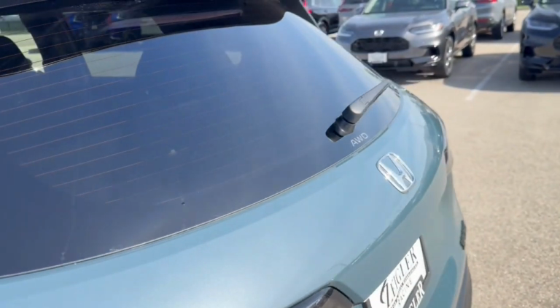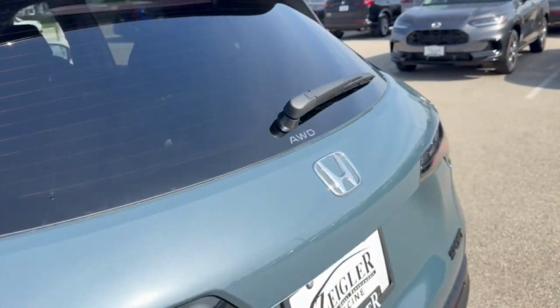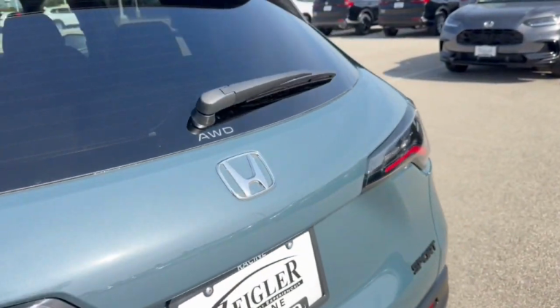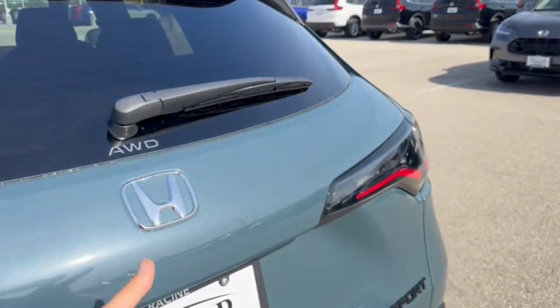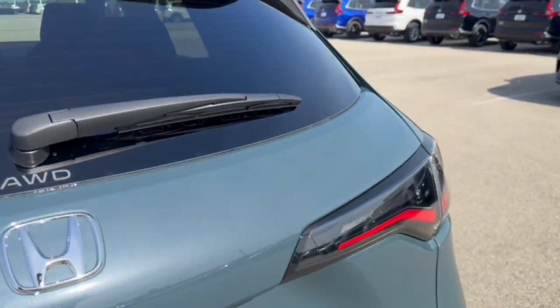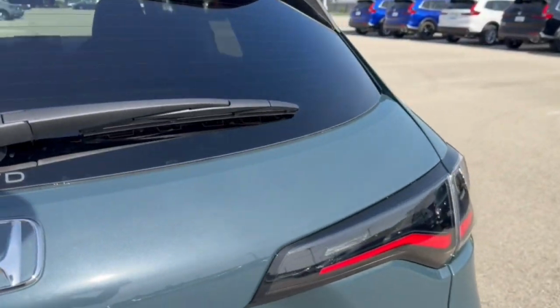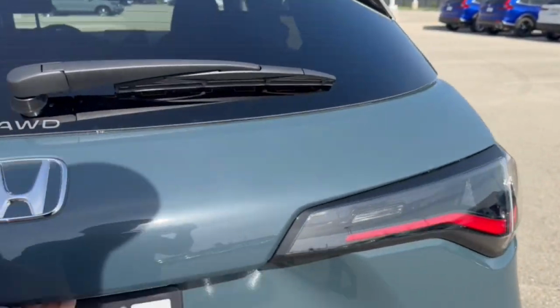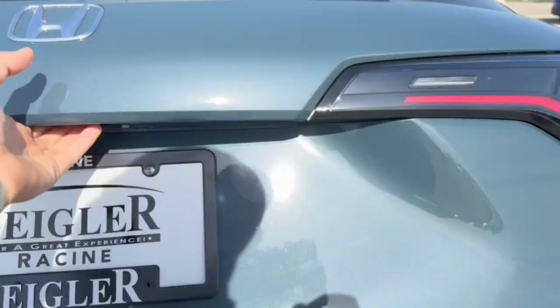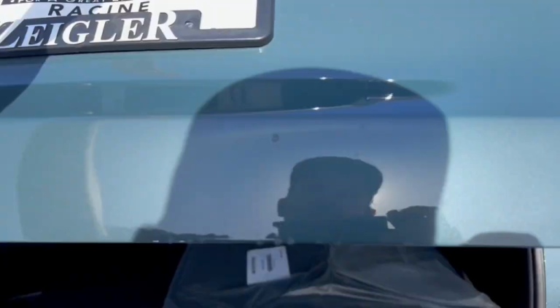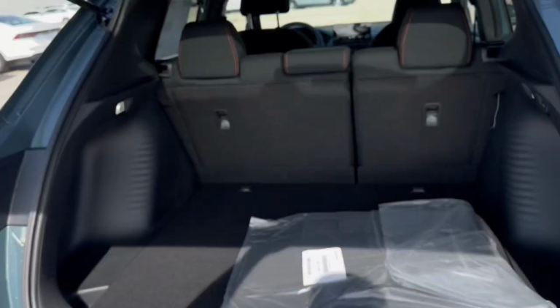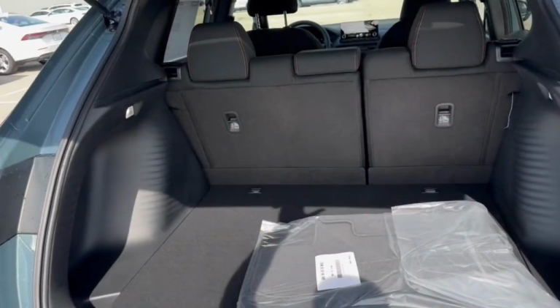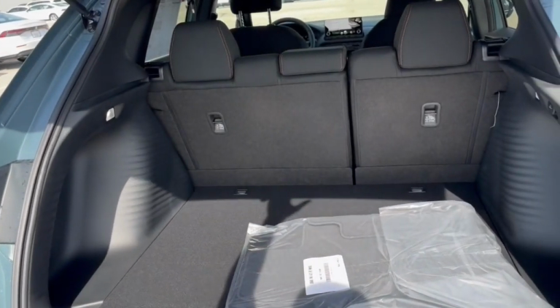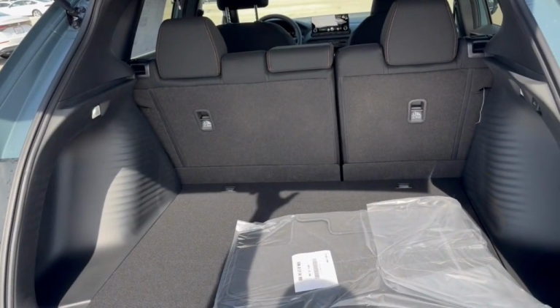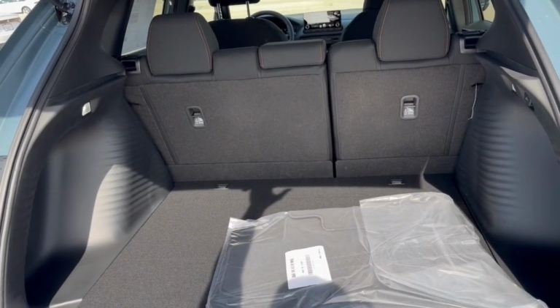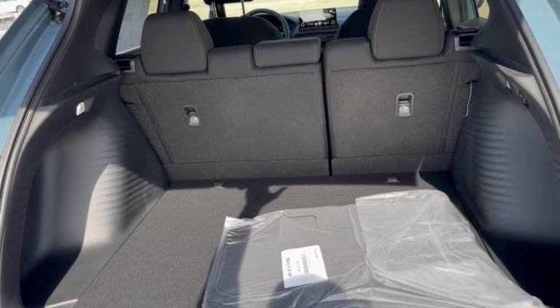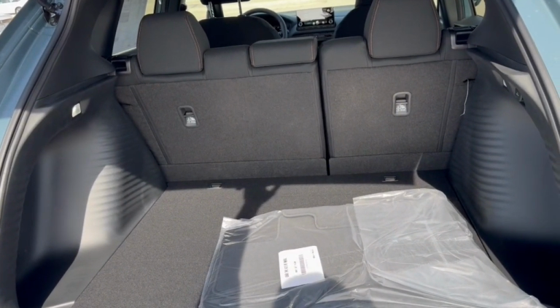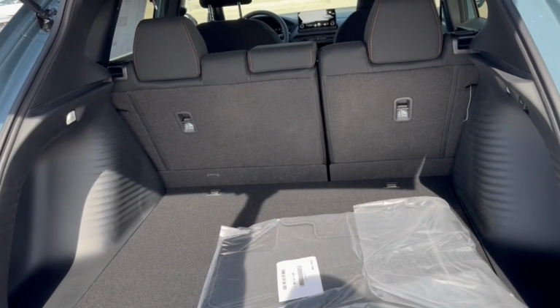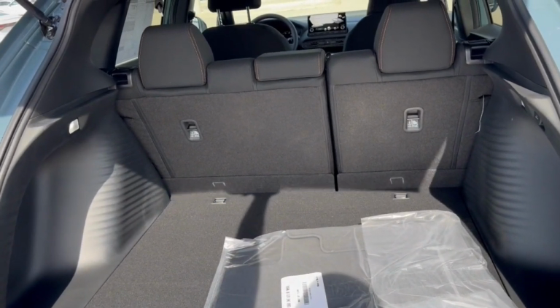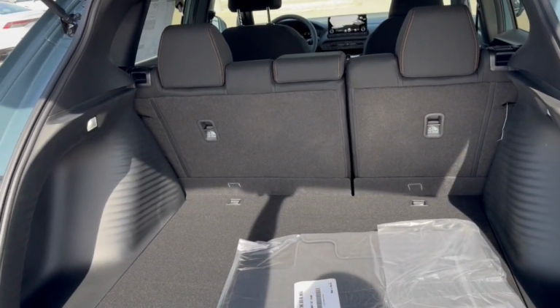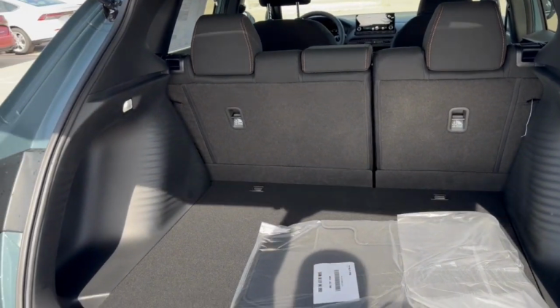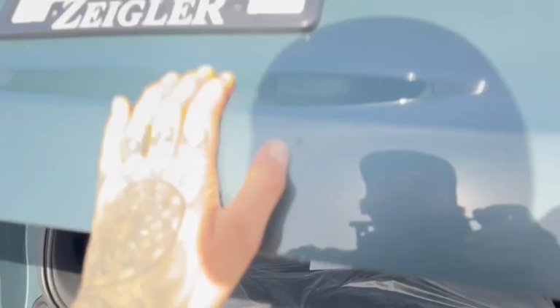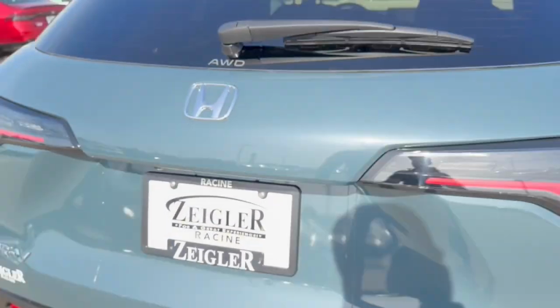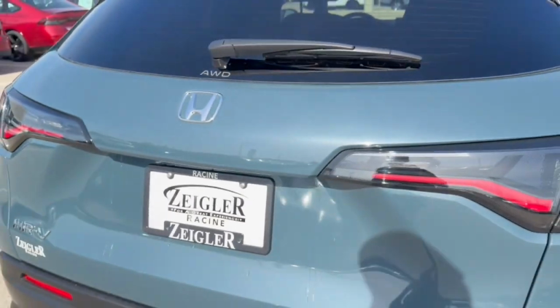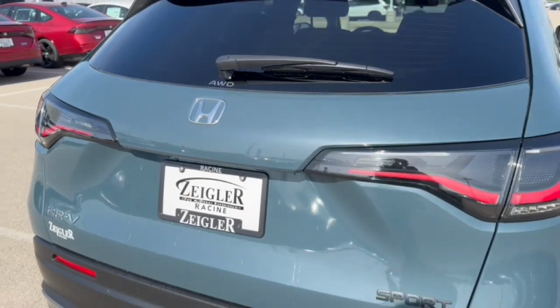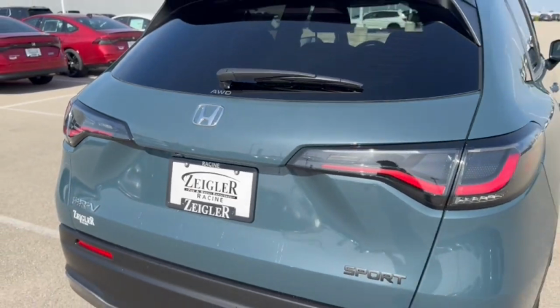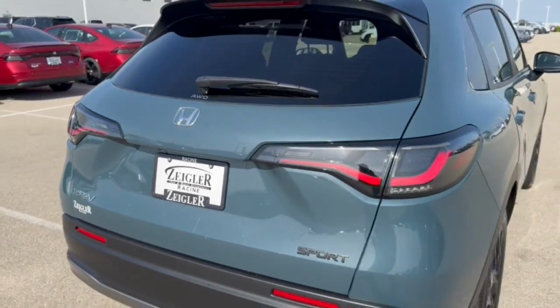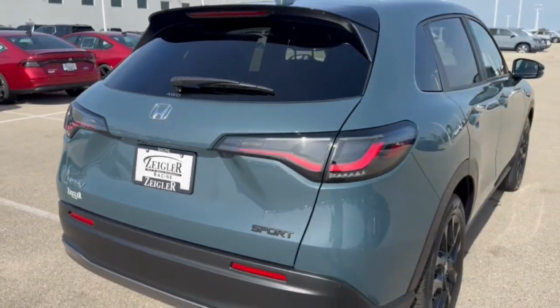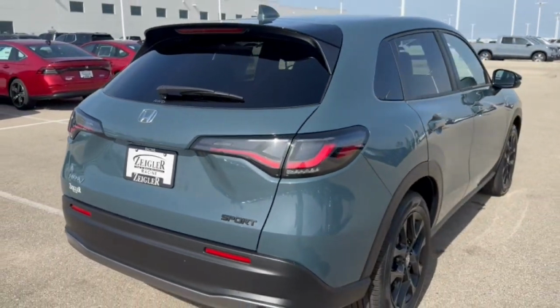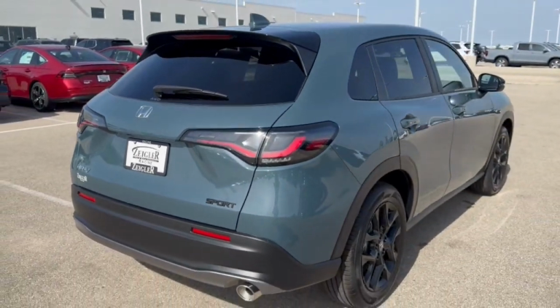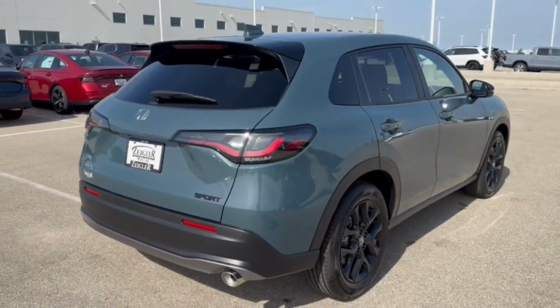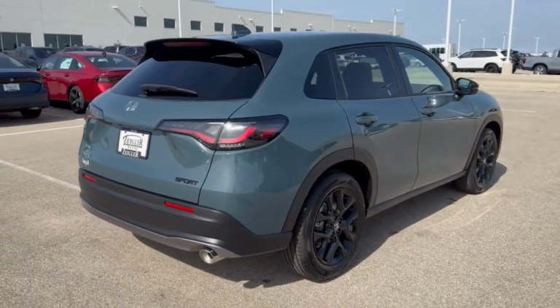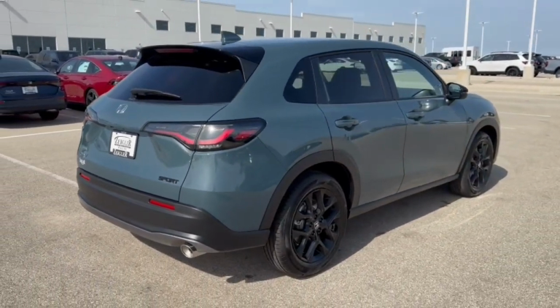There's a rear windshield wiper and a good amount of space in the trunk, especially if you lay down the seats. It's all-wheel drive, so great even in the winter months.